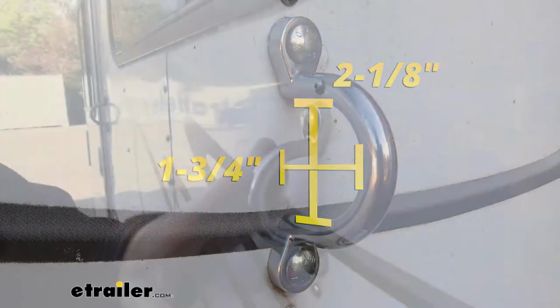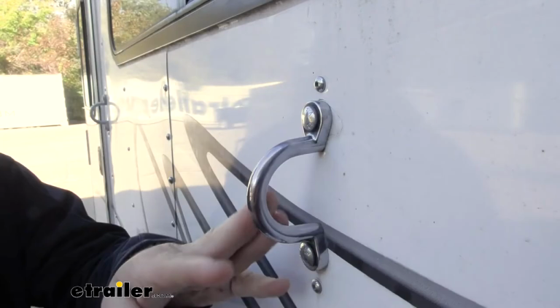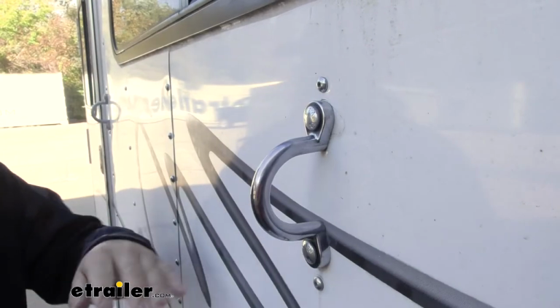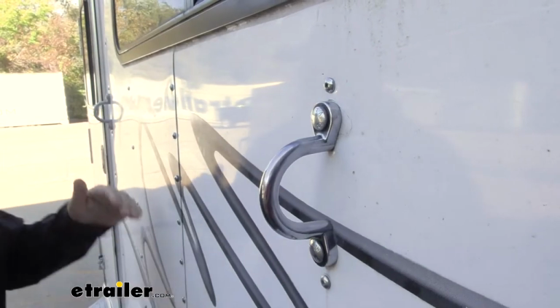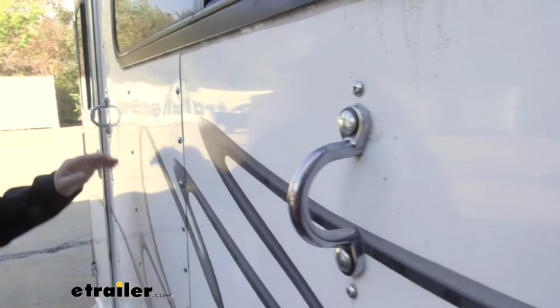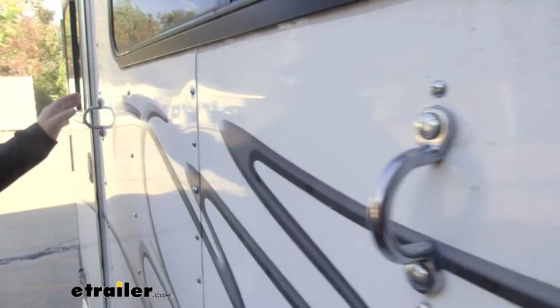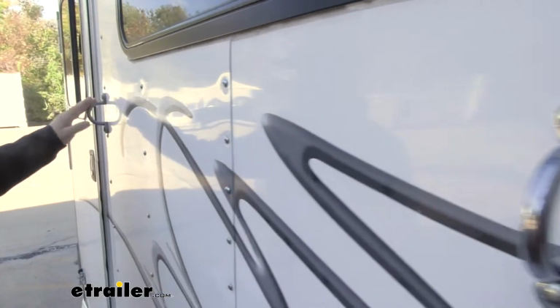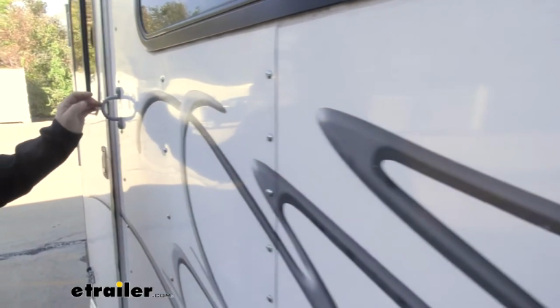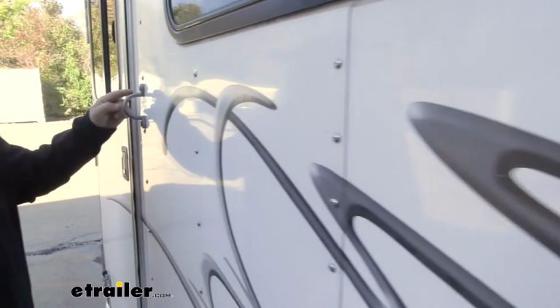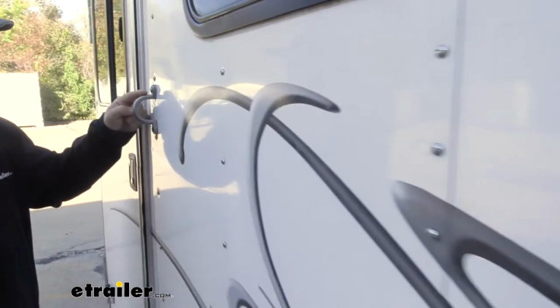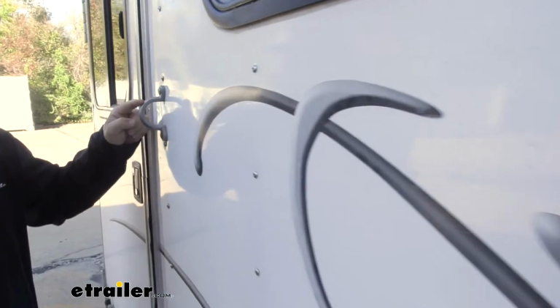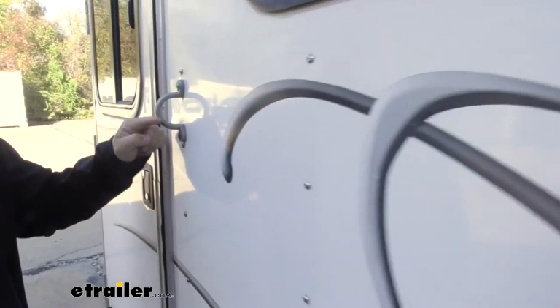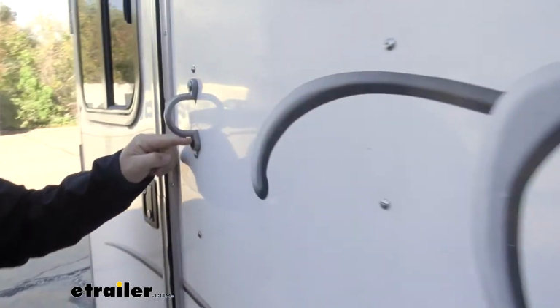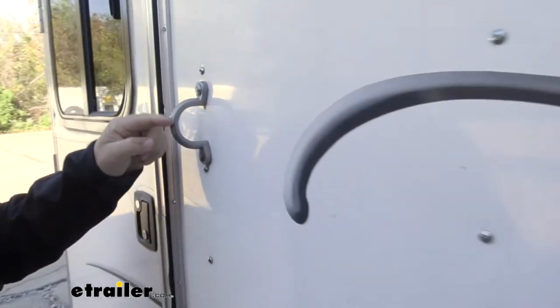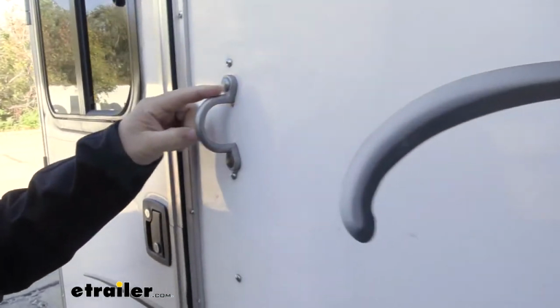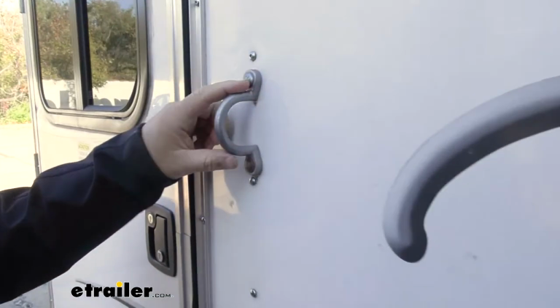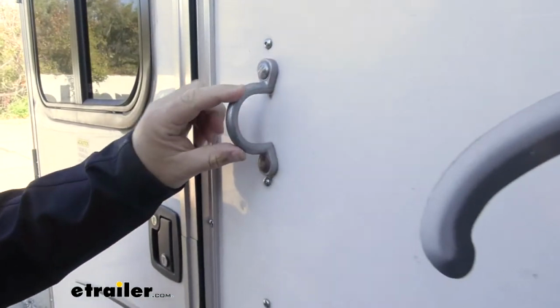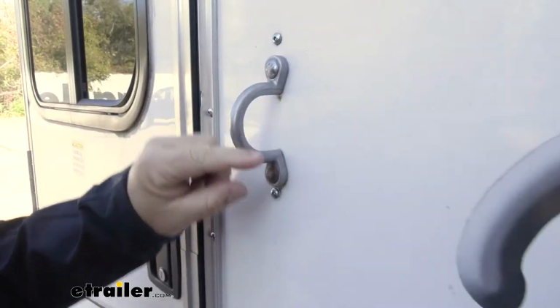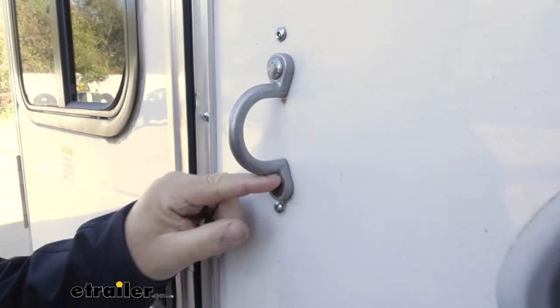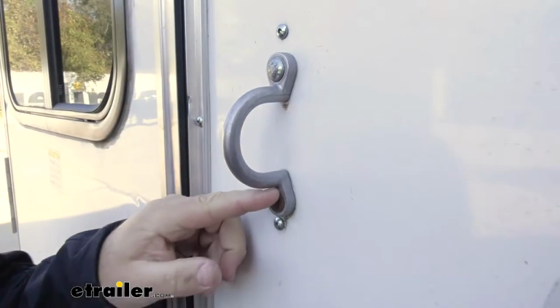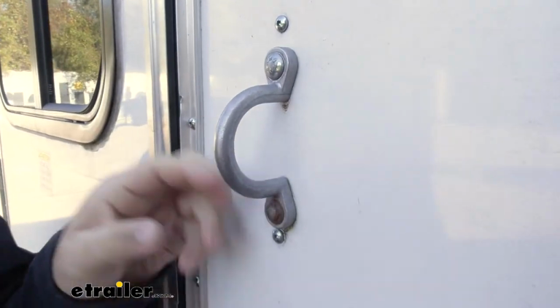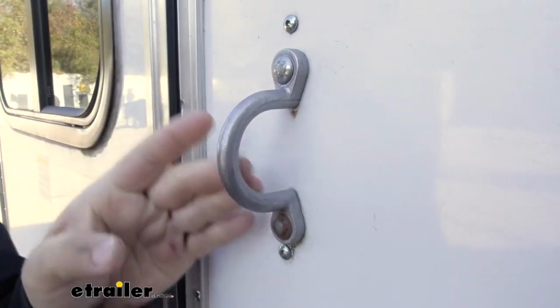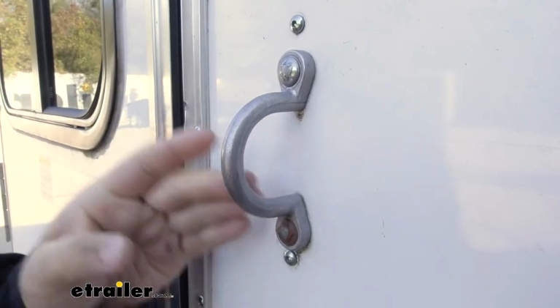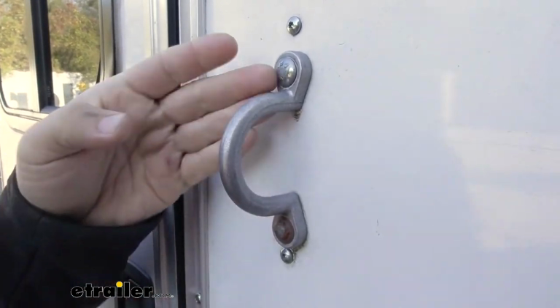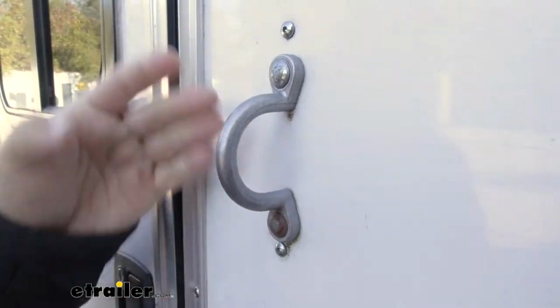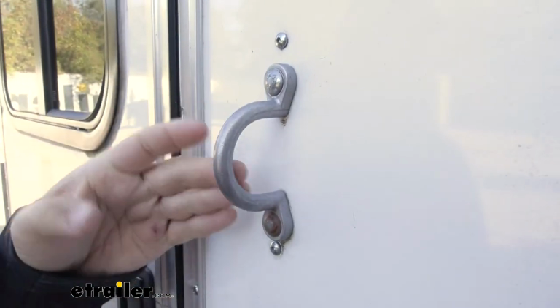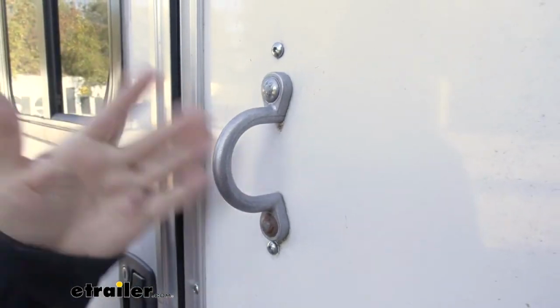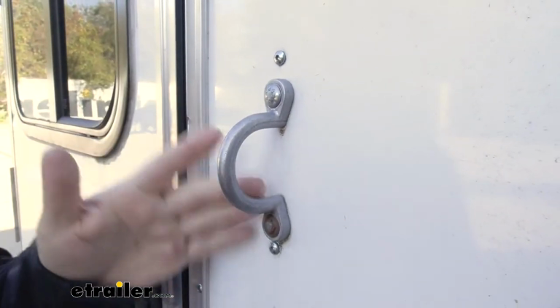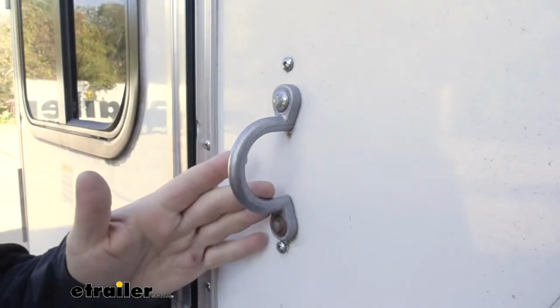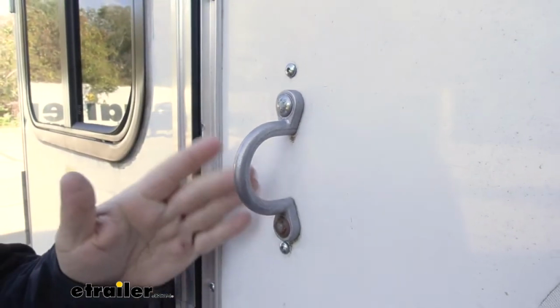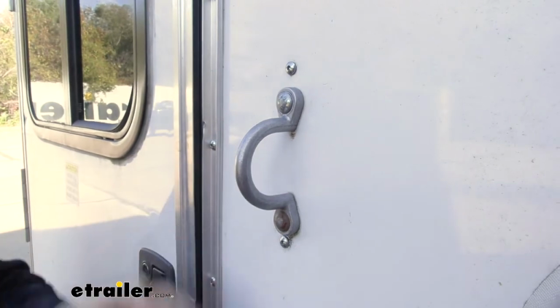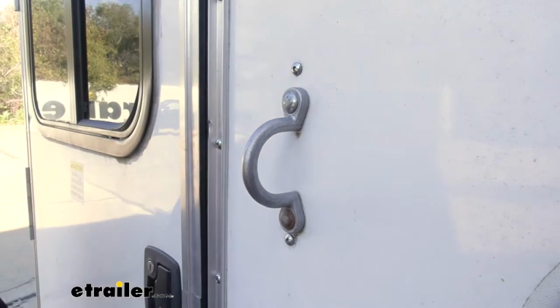If you take a look down here at our old one, you can see how the casting is kind of worn out, whereas with our new one it gives you a nice, clean, shiny look.